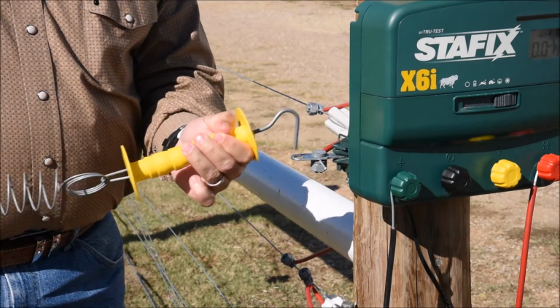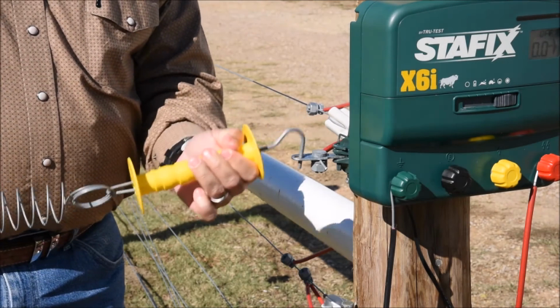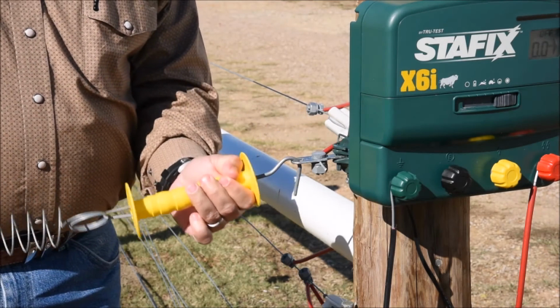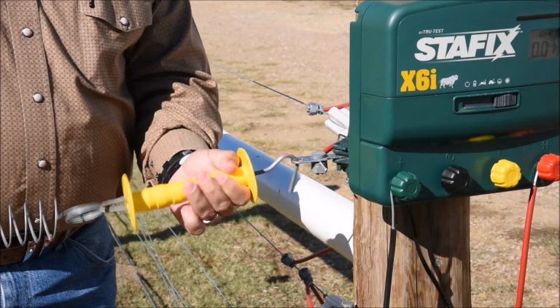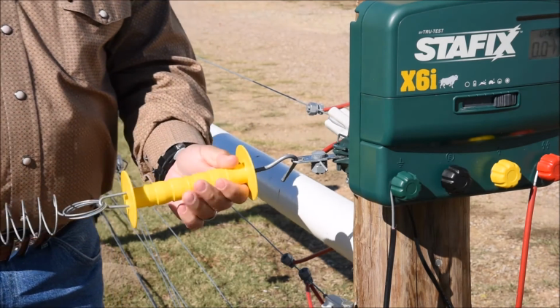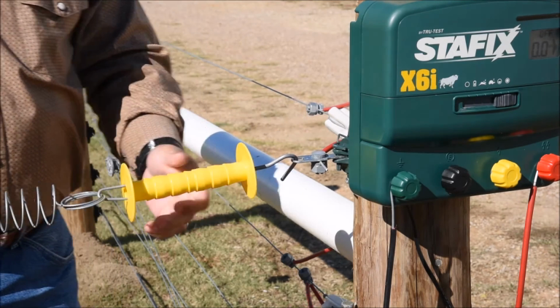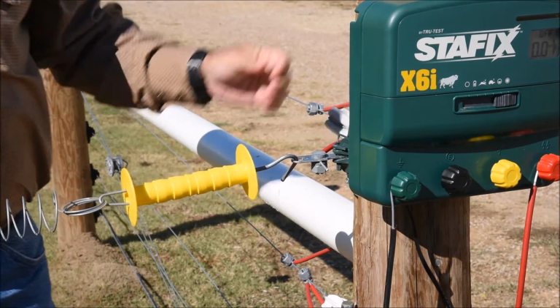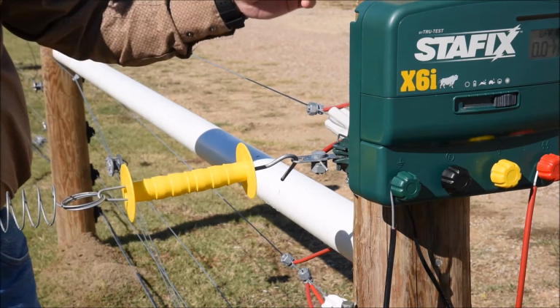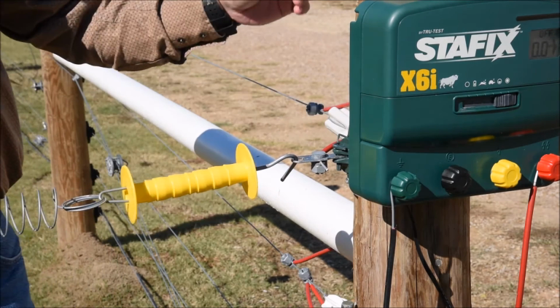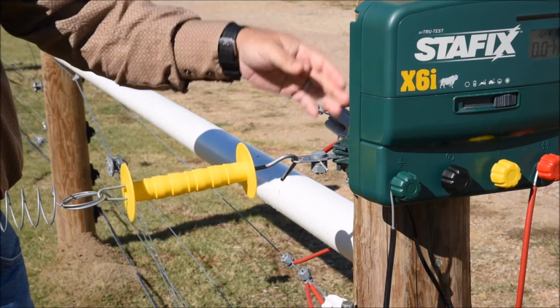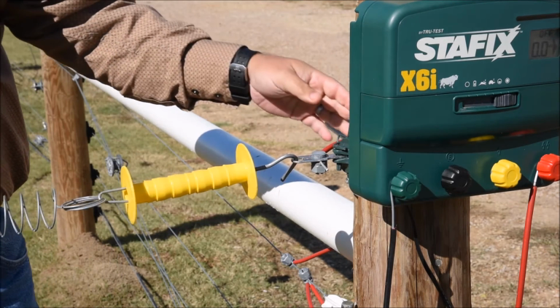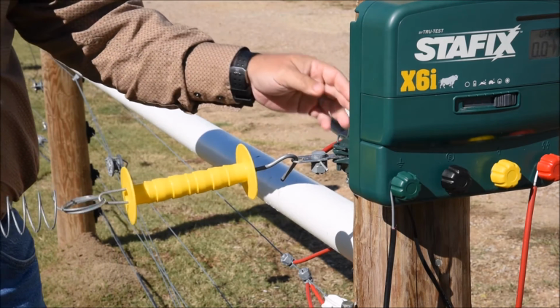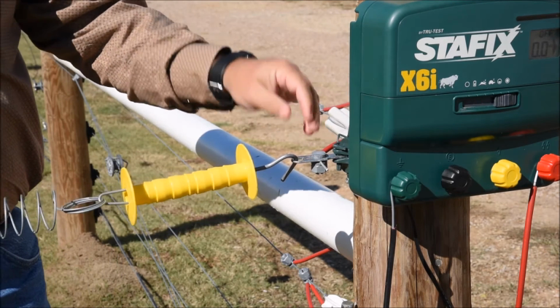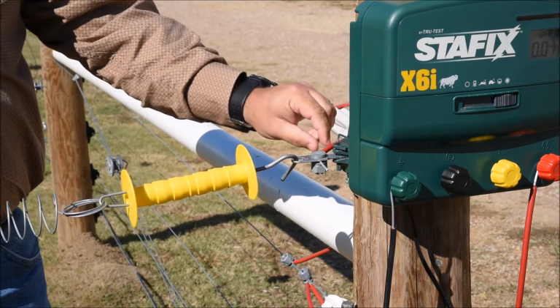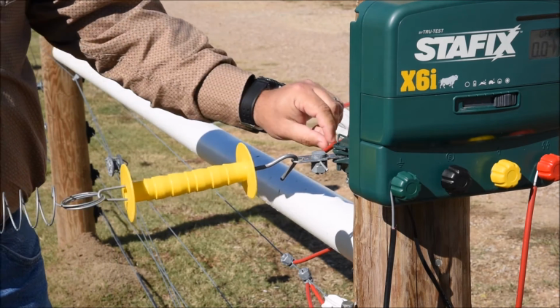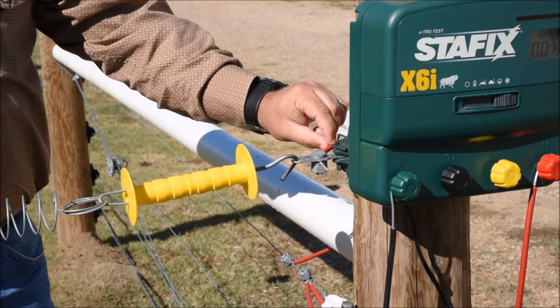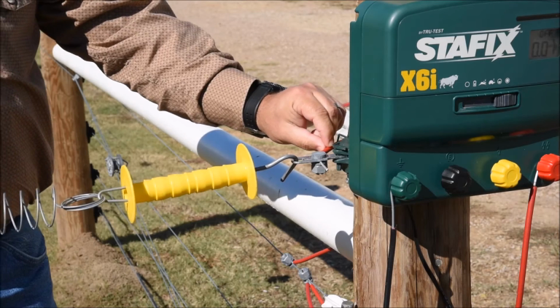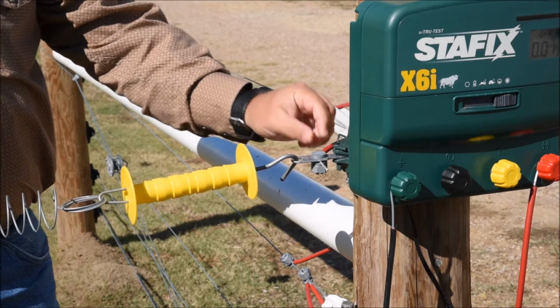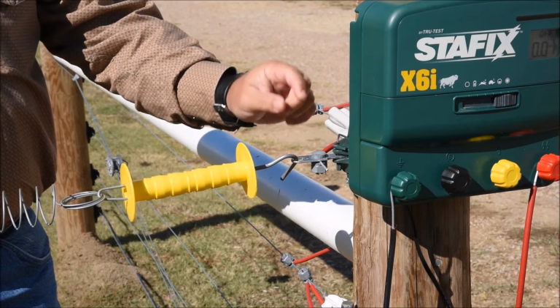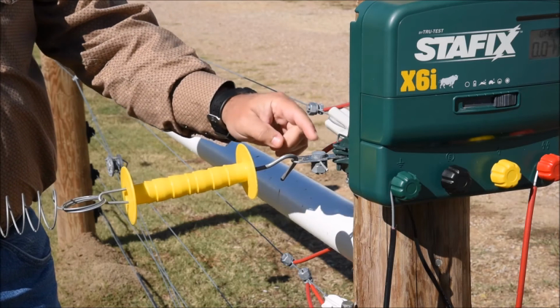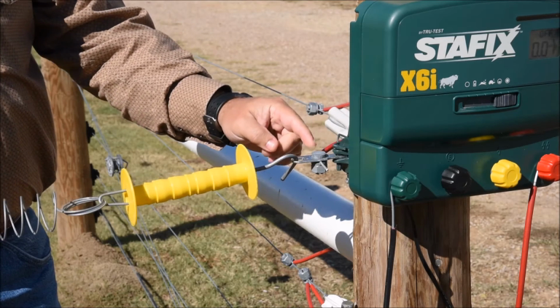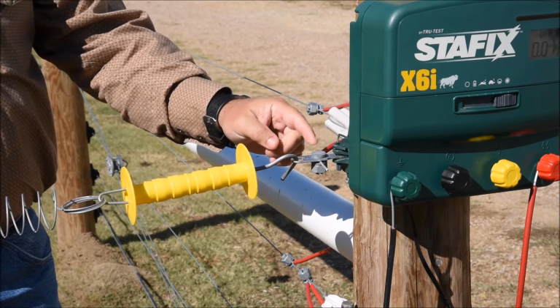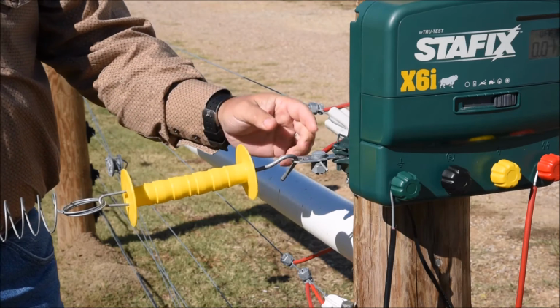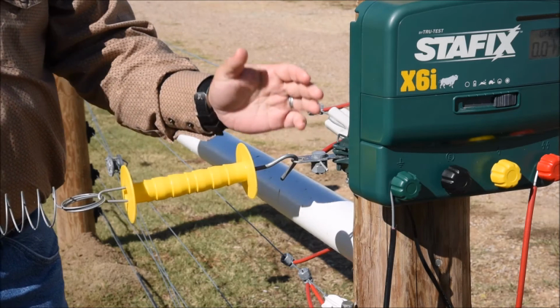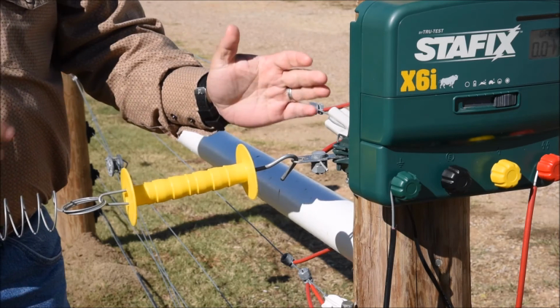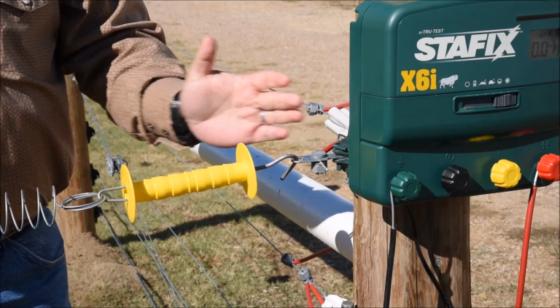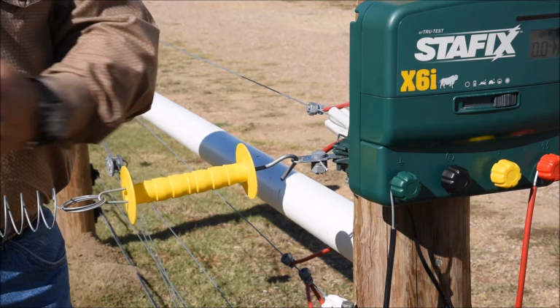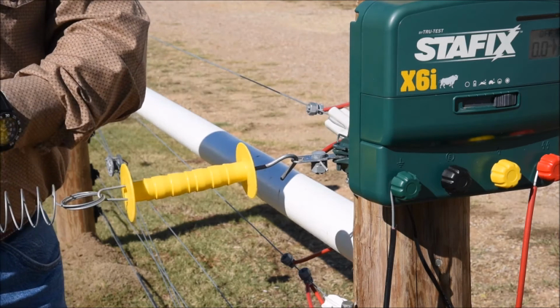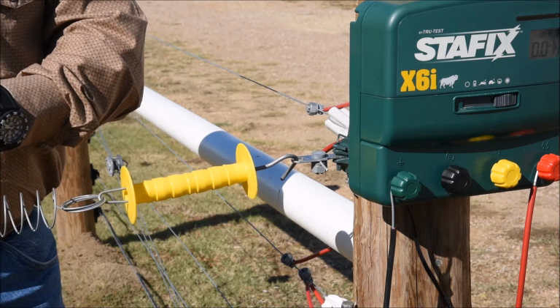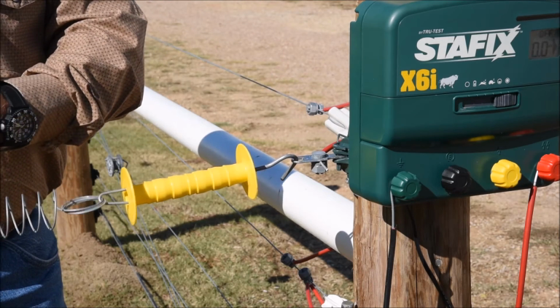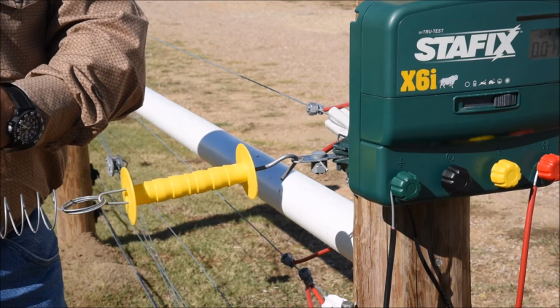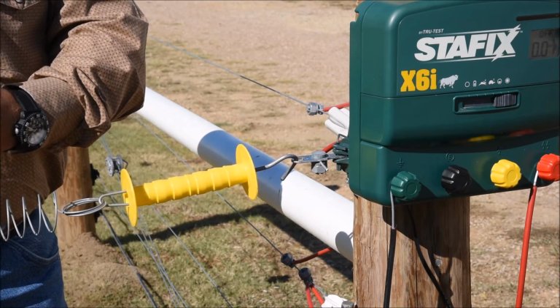Then what we'll do is go in here and to our fence wire we'll make a jumper lead, which comes back to this activator, and that's what supplies the power to the gate.